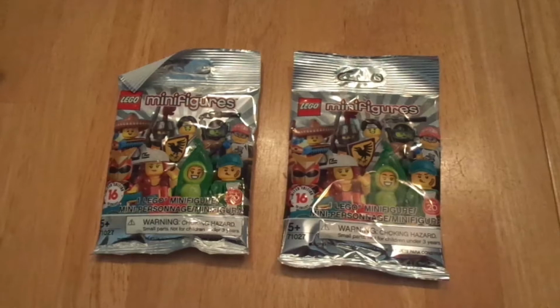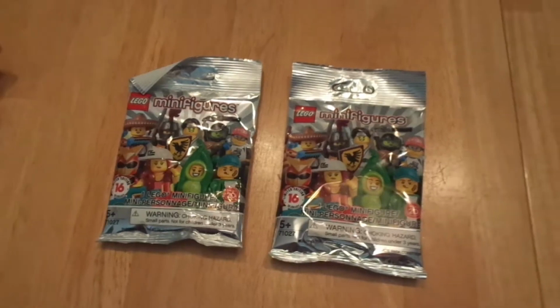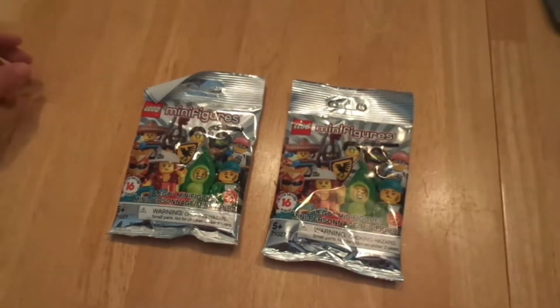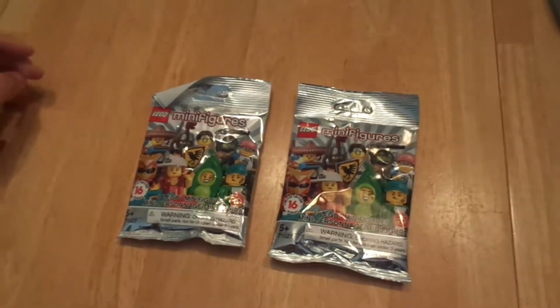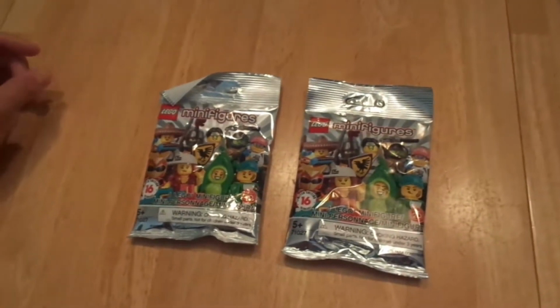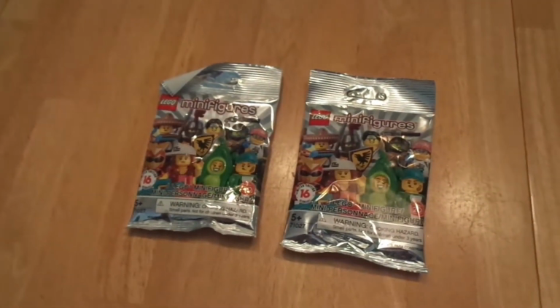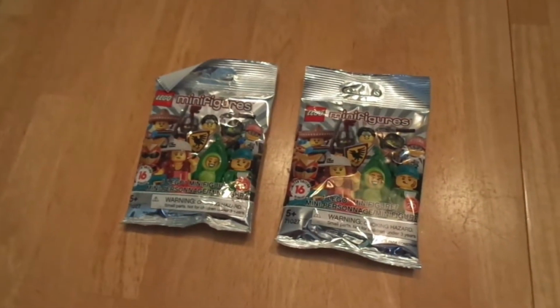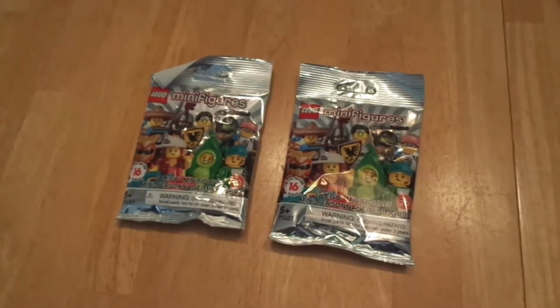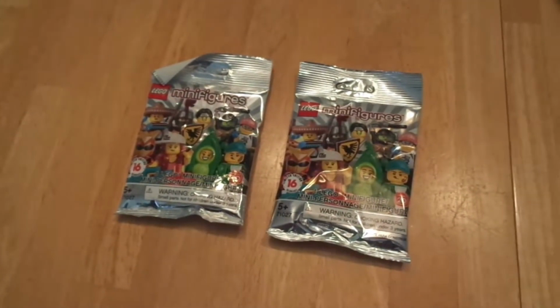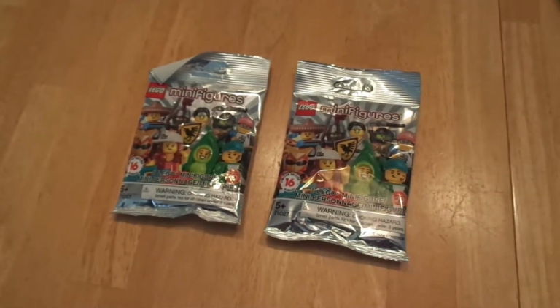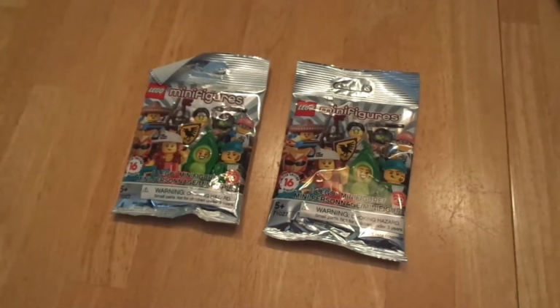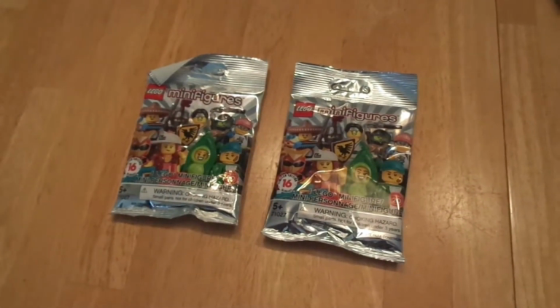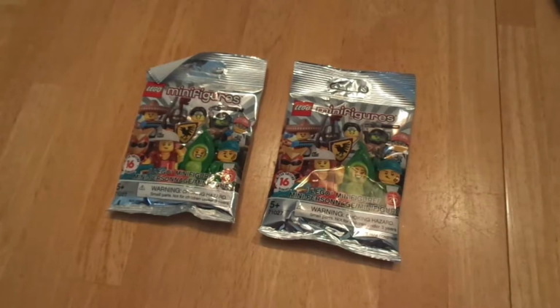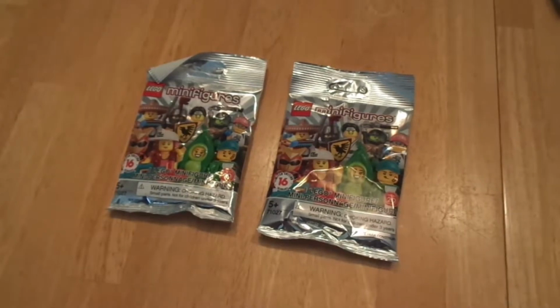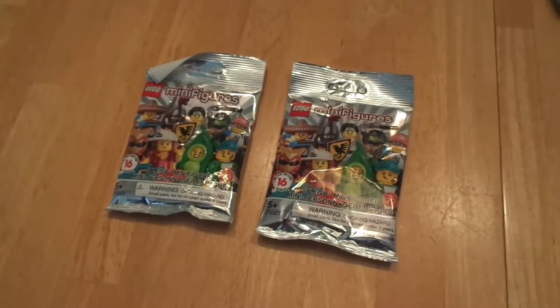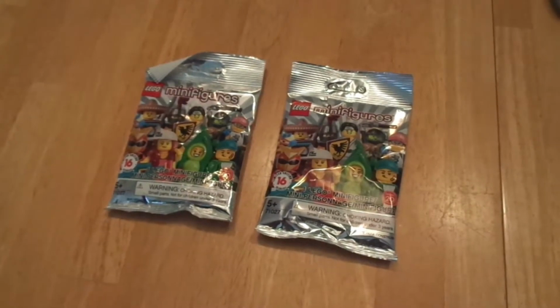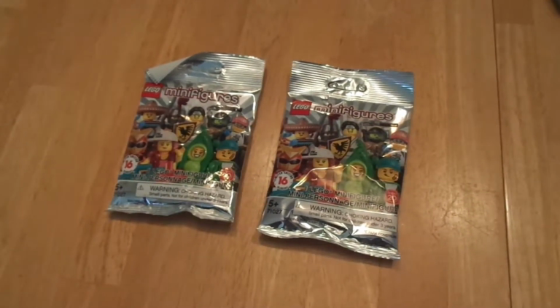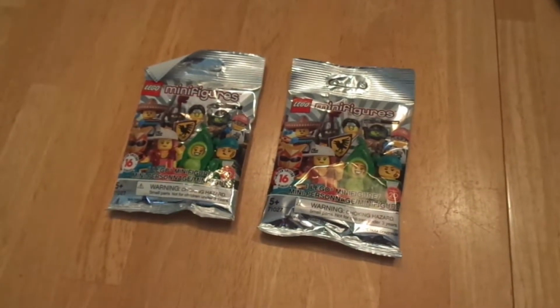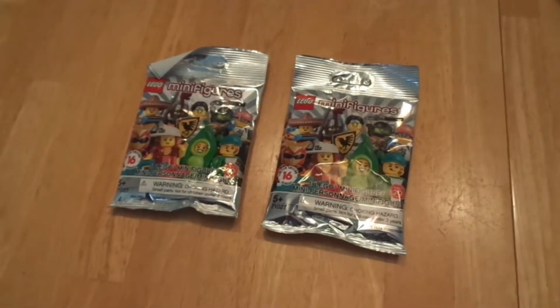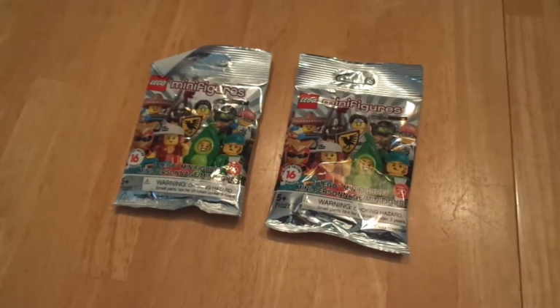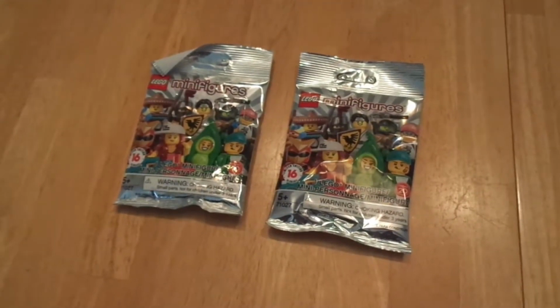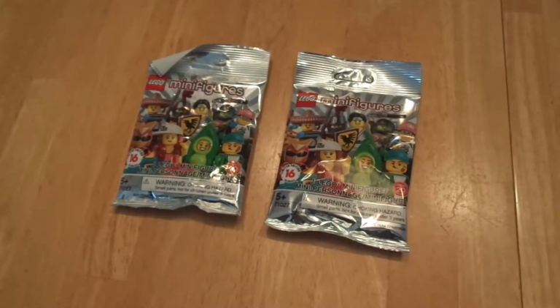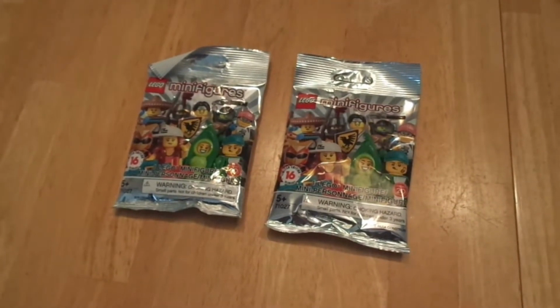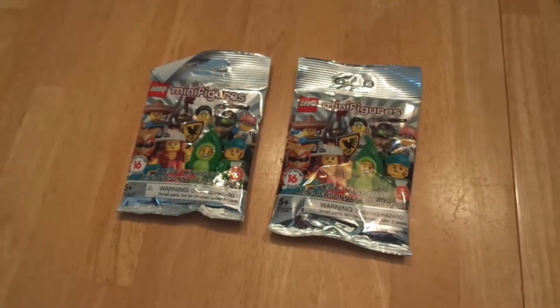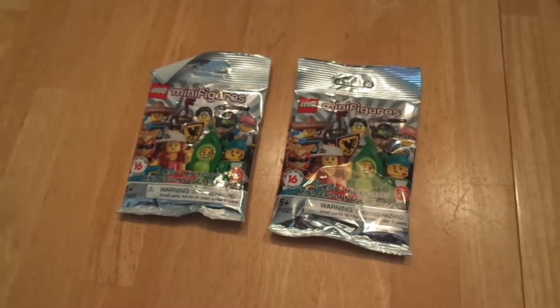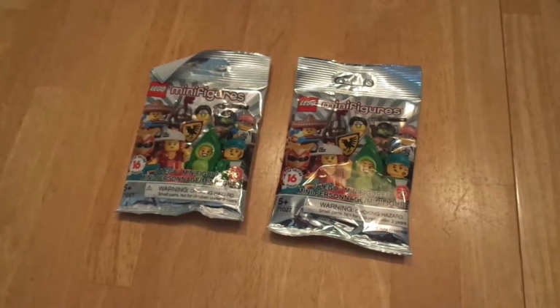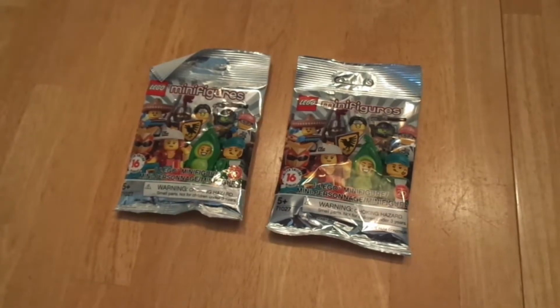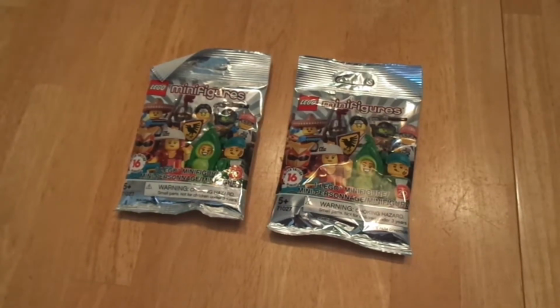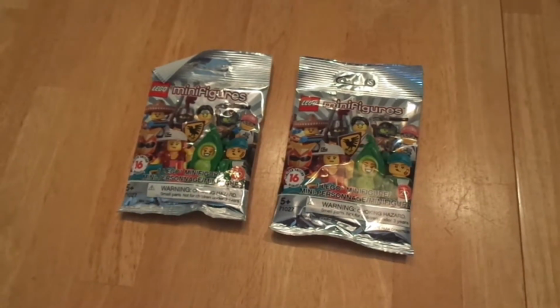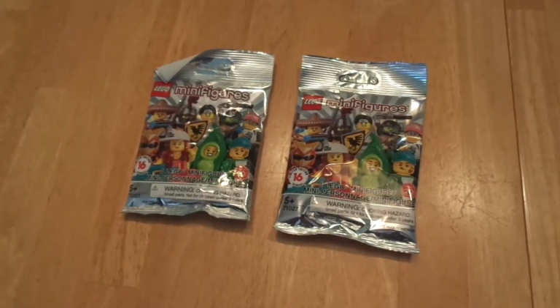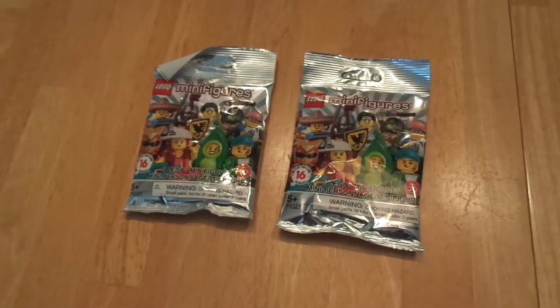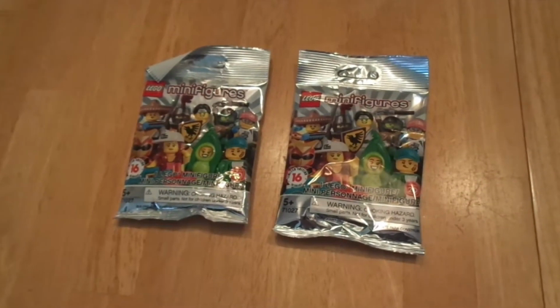Hey guys, how are y'all doing today? My name is FranchiseFanatic and welcome back to the channel. Today for you guys is another Lego minifigure blind bag unboxing. This is series 20. I have two of these for this video. I haven't been to a store in God knows how long, especially because I'm on vacation filming this.